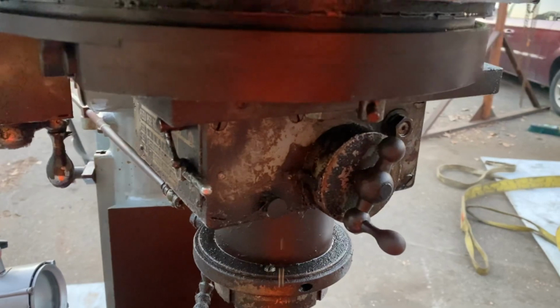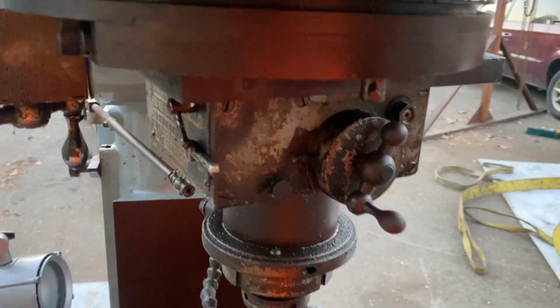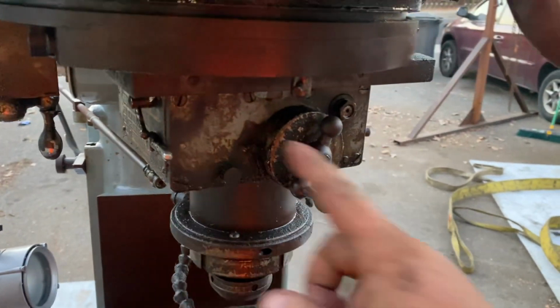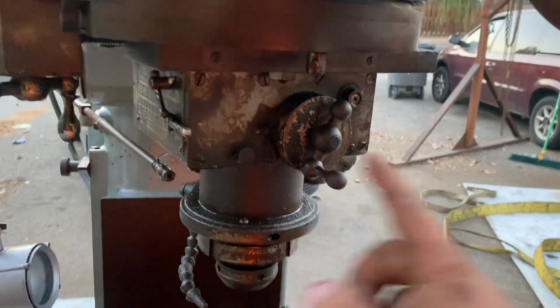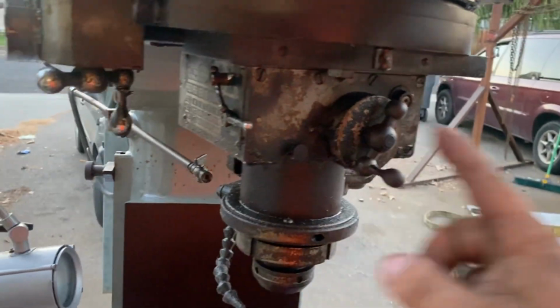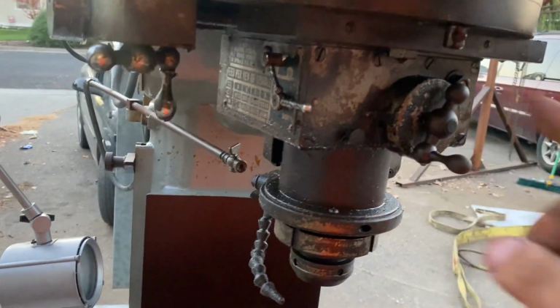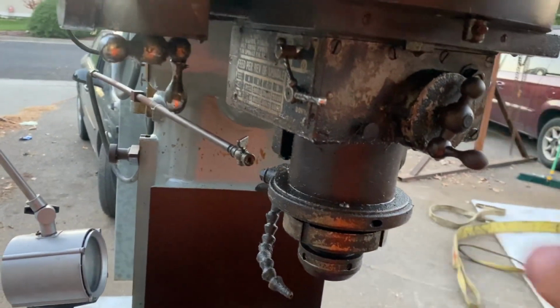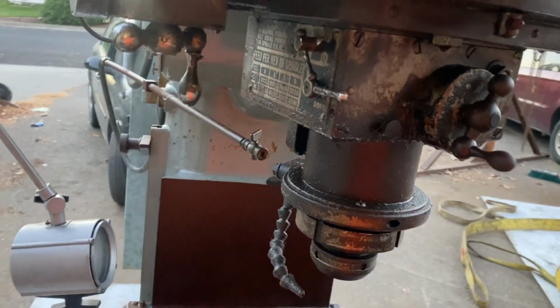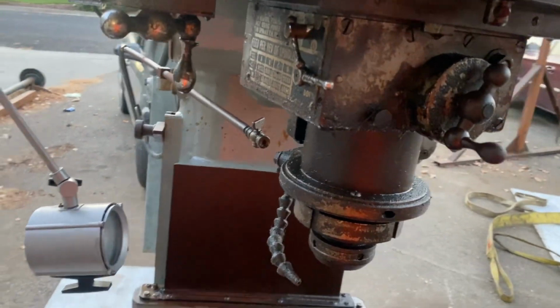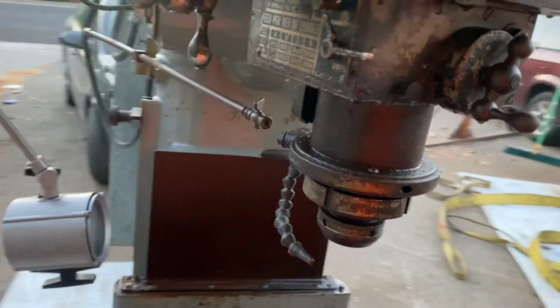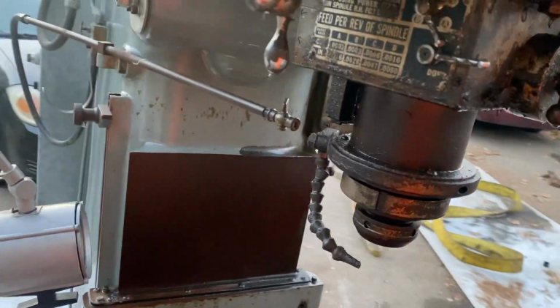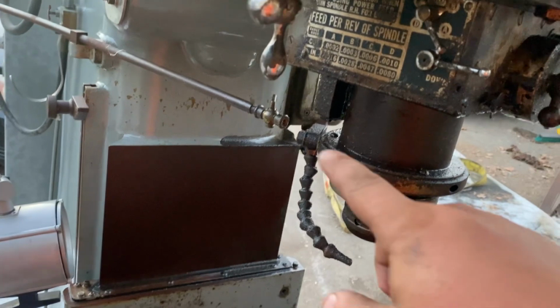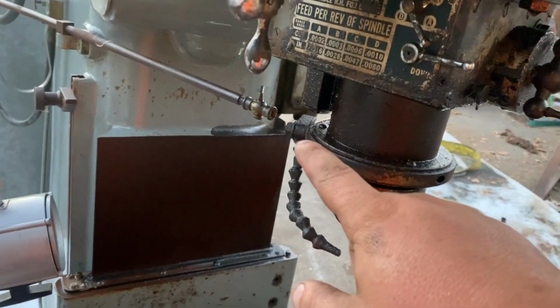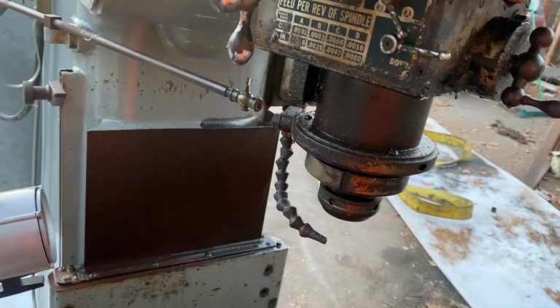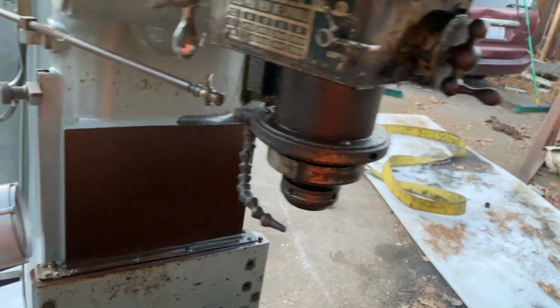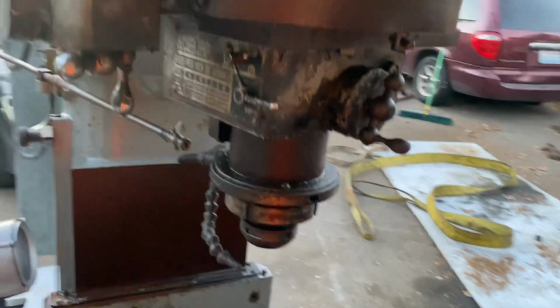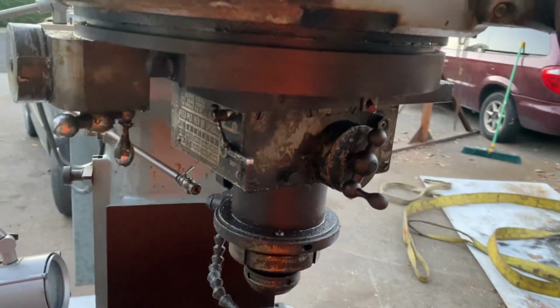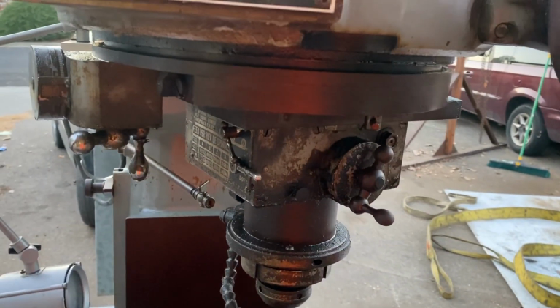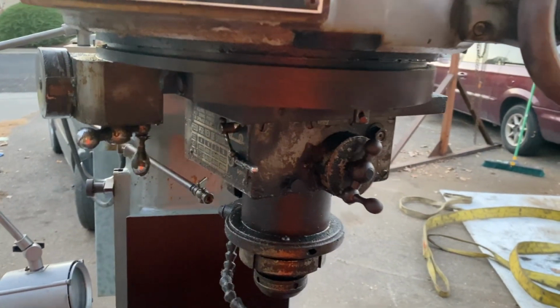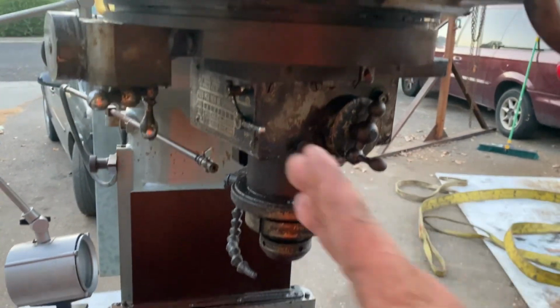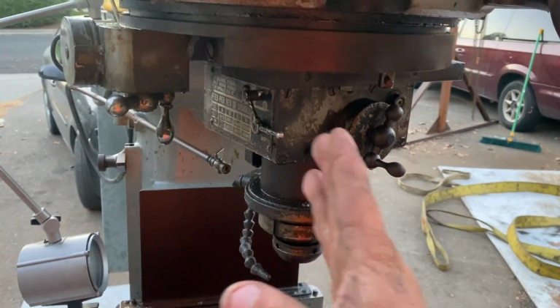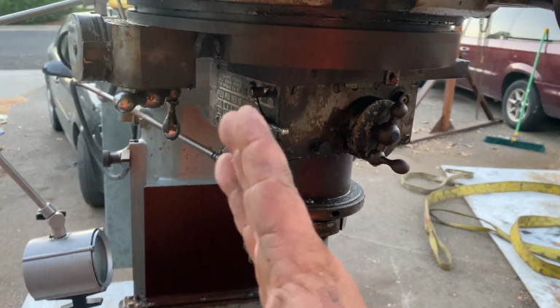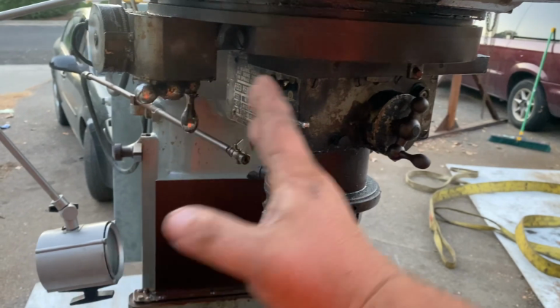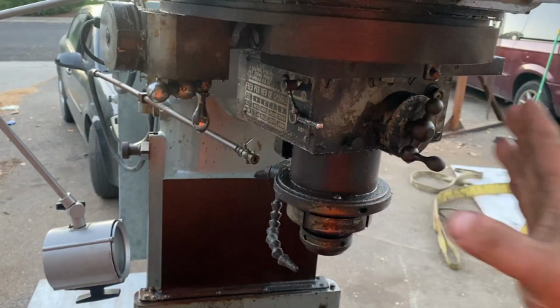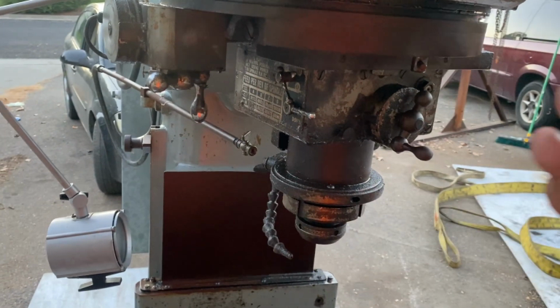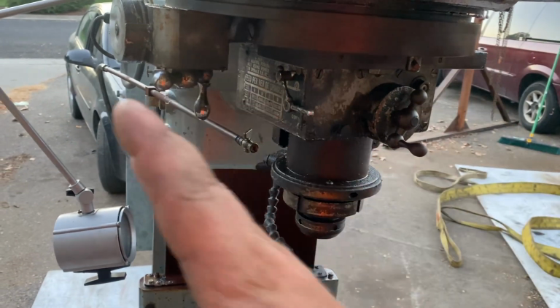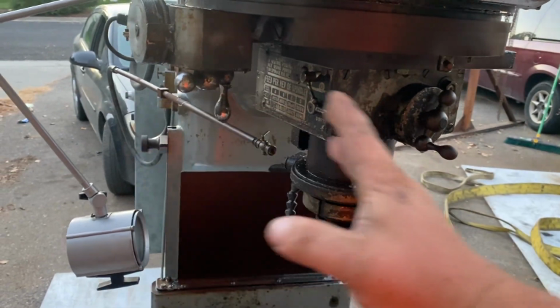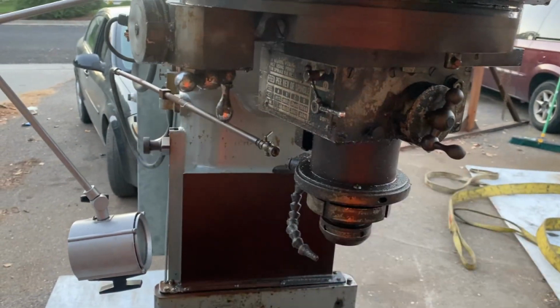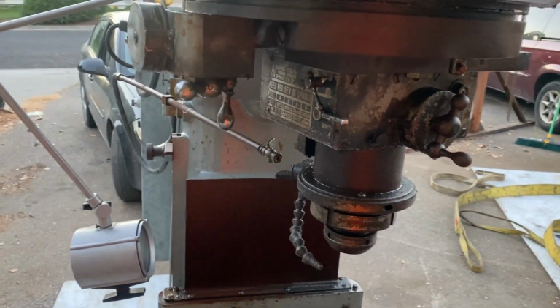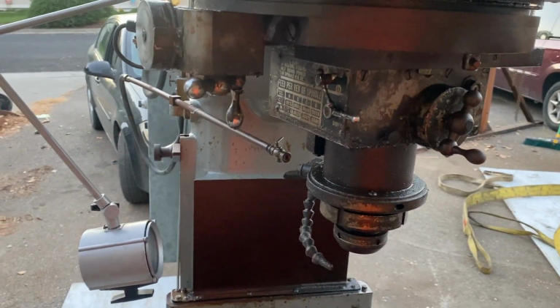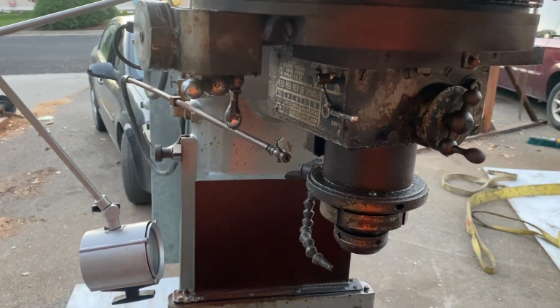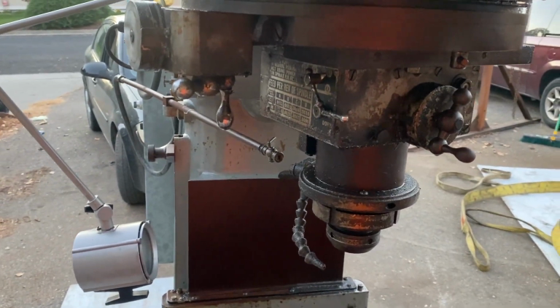The whole spindle turns. I've got to fix that little hose fitting there. This whole spindle you can offset and rotate it for doing circles and stuff. So that's super cool.